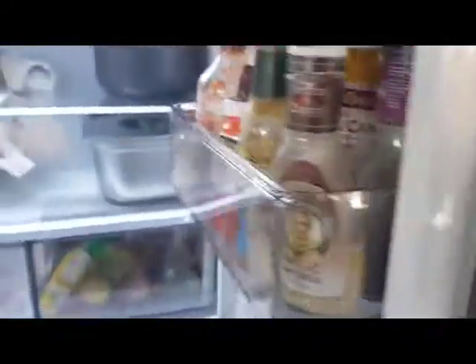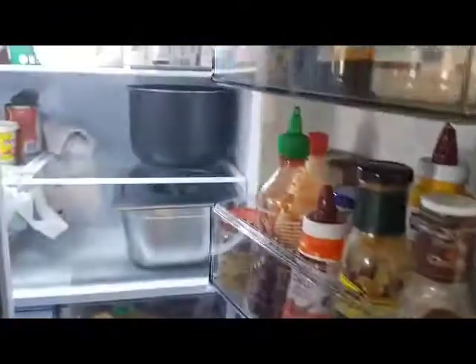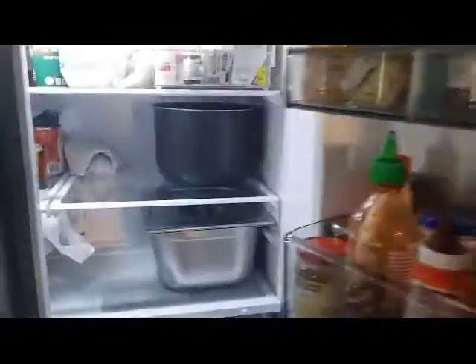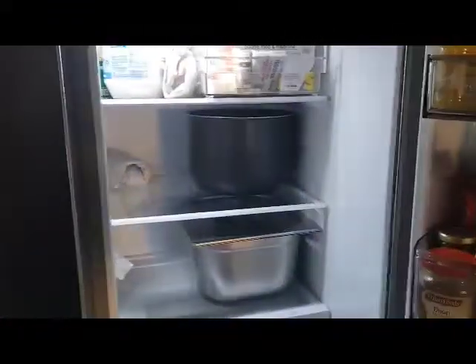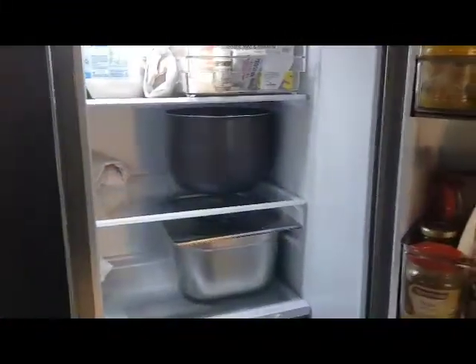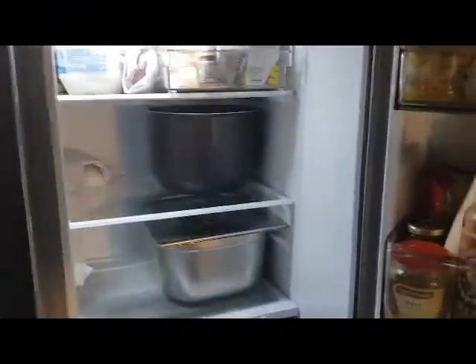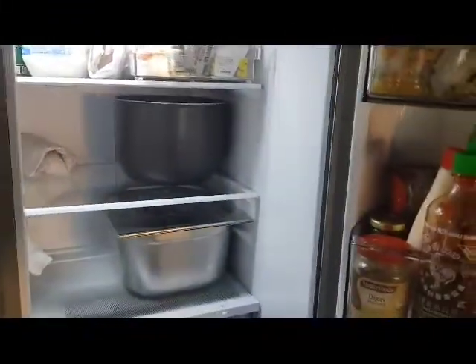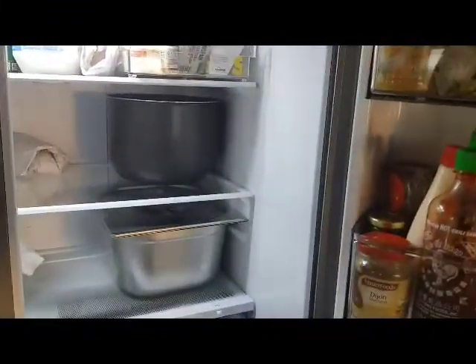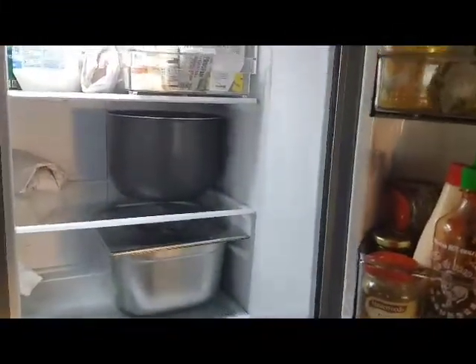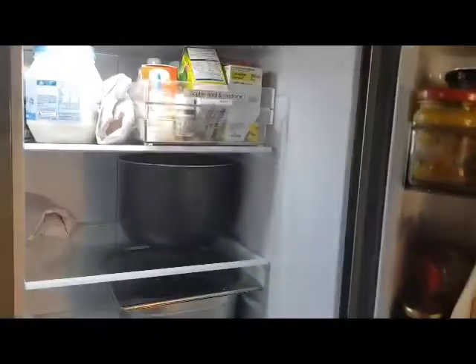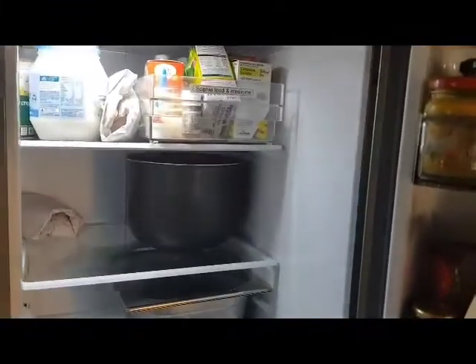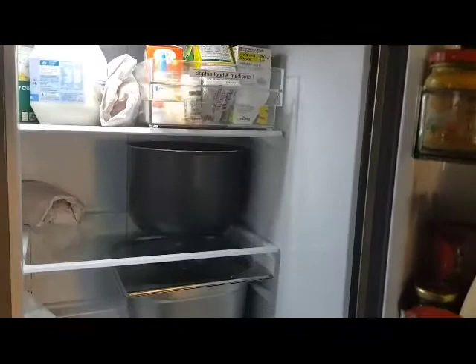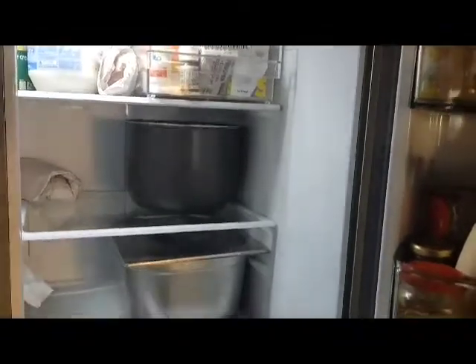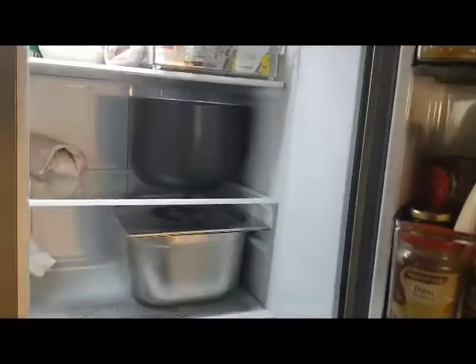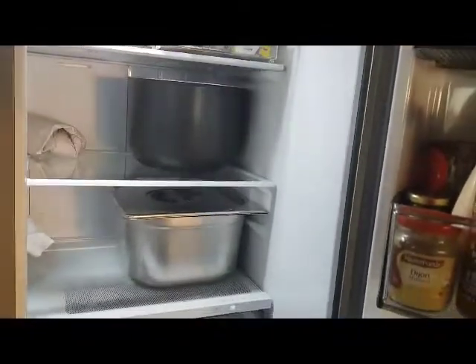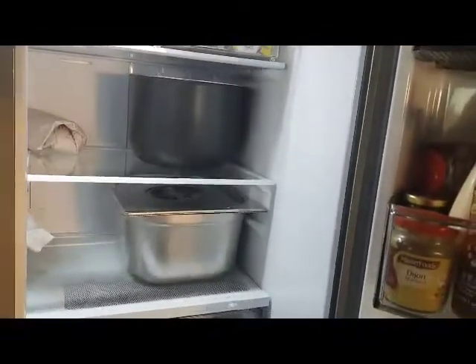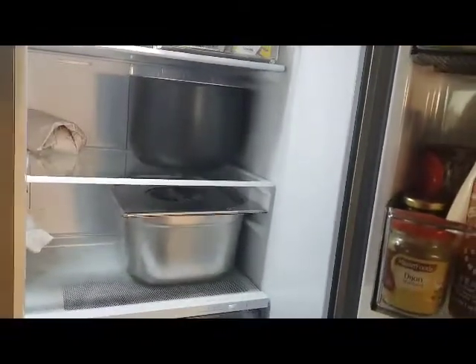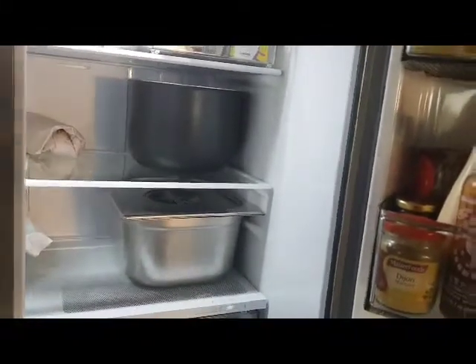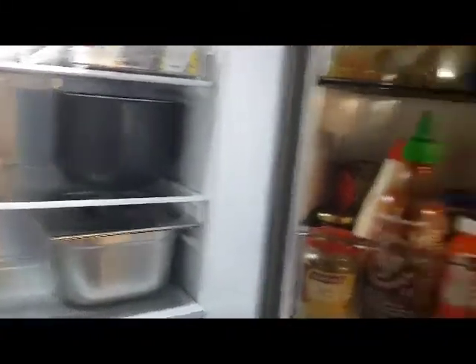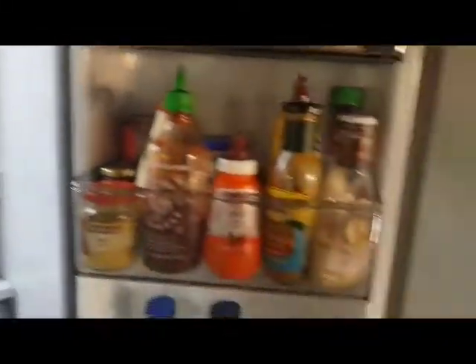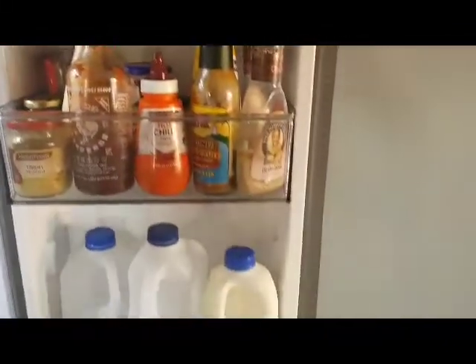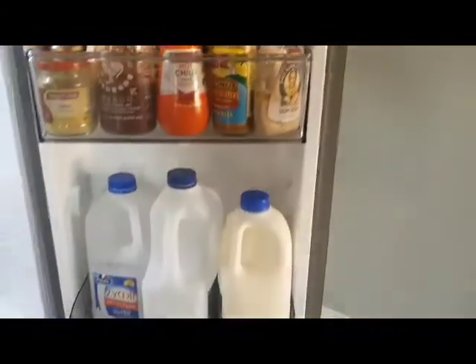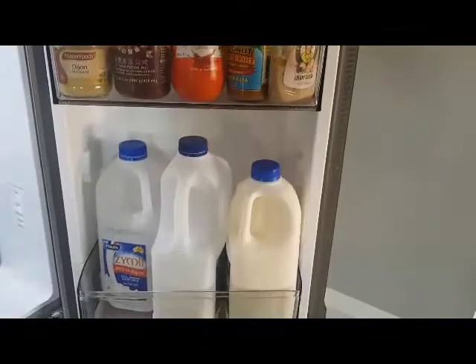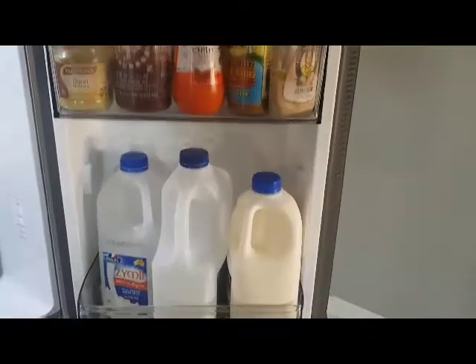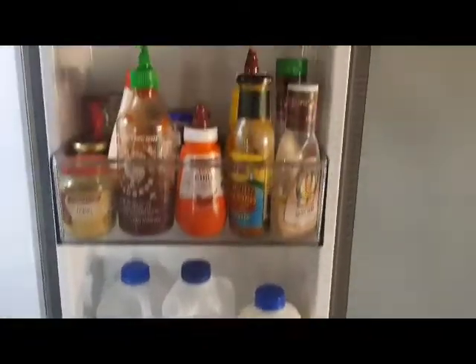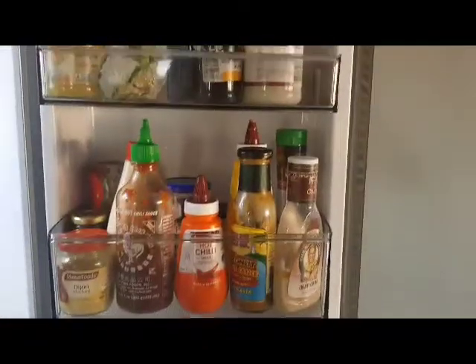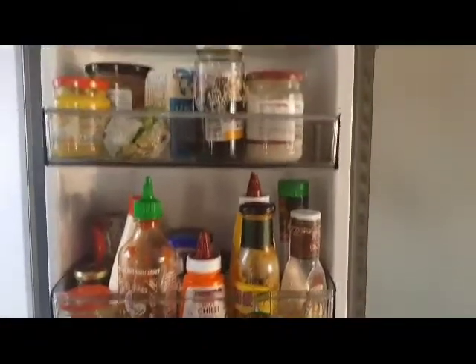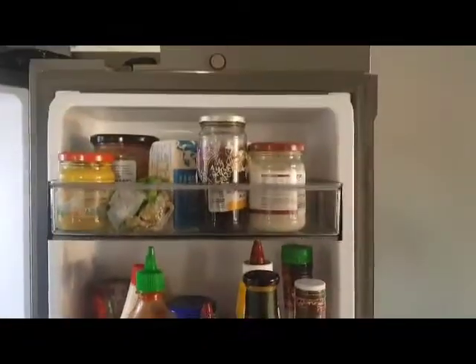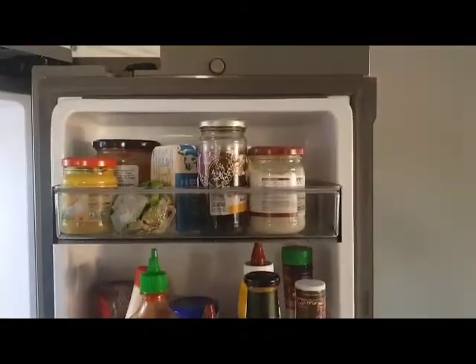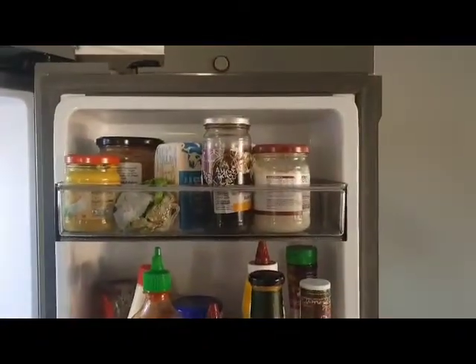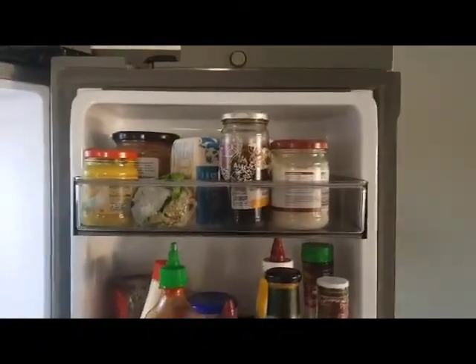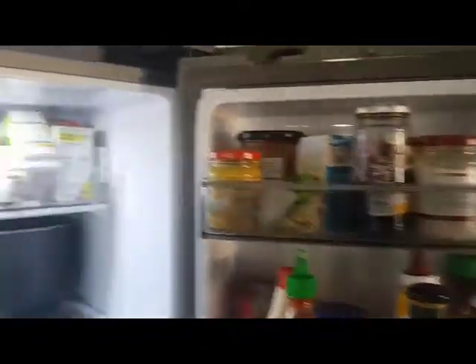As you can see, the shelves are good, offering a lot of size where we can put big pots and pans, which we weren't able to do previously in our older fridge. There's also a lot of room for condiments and other items you might want to put in your fridge.